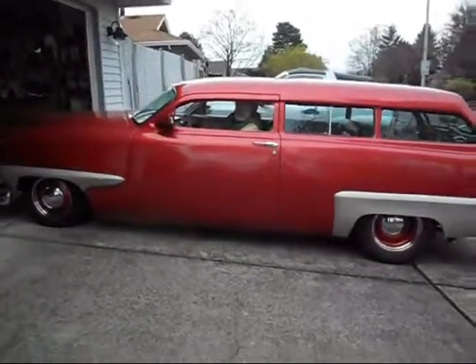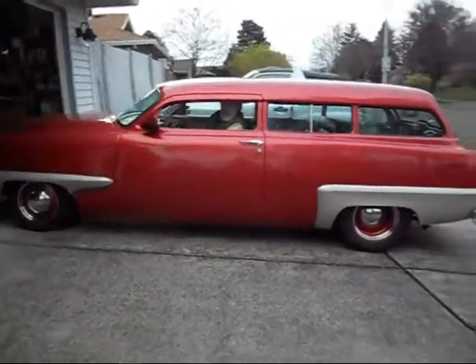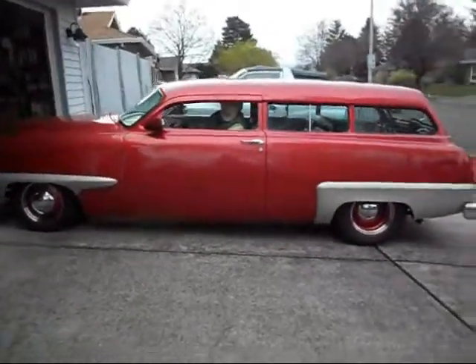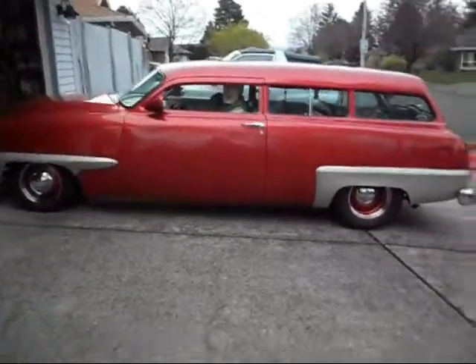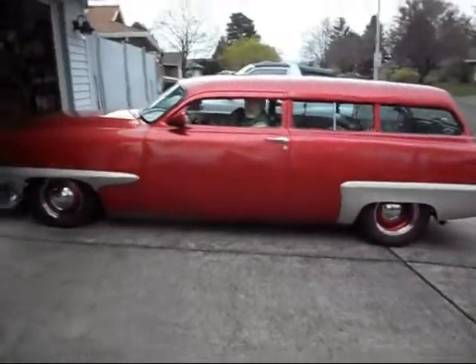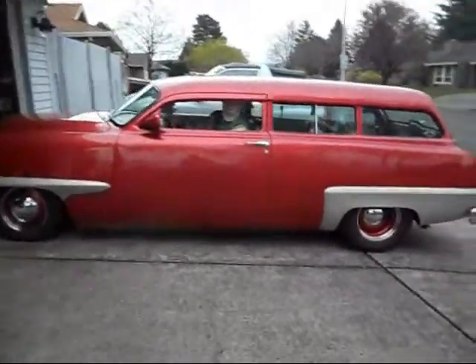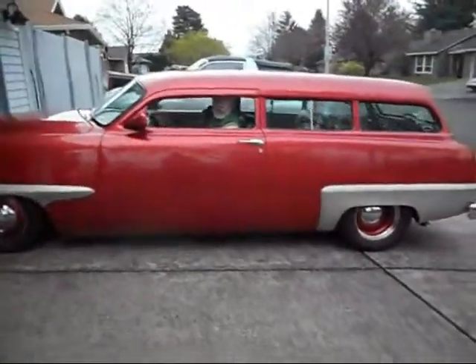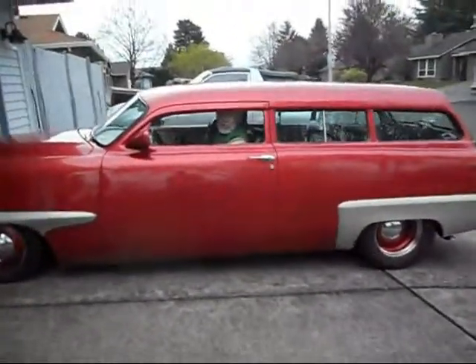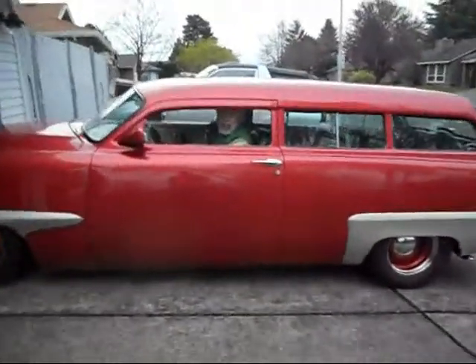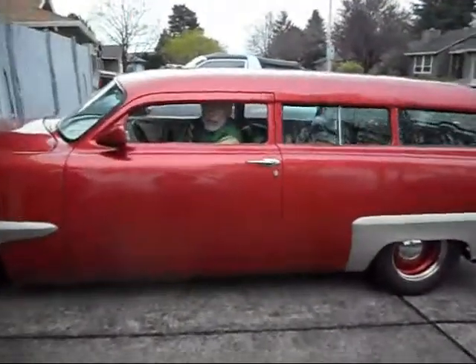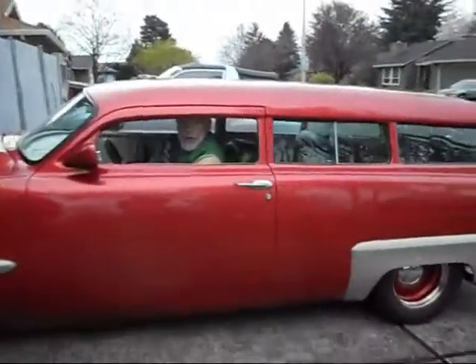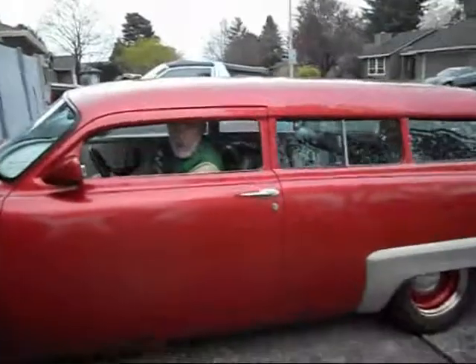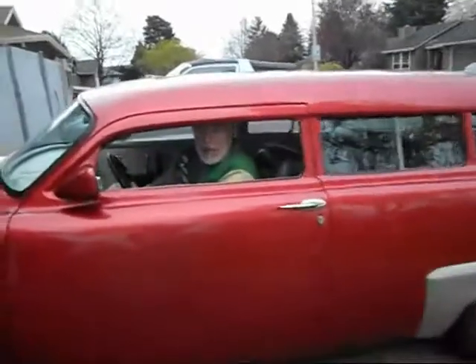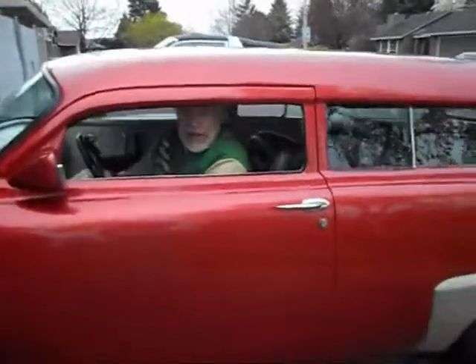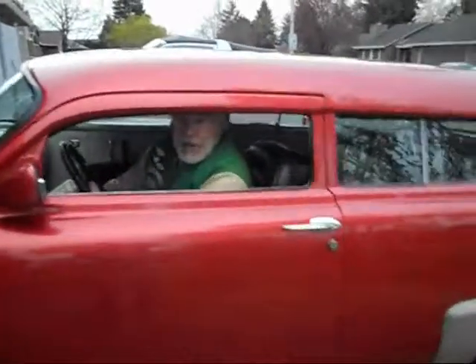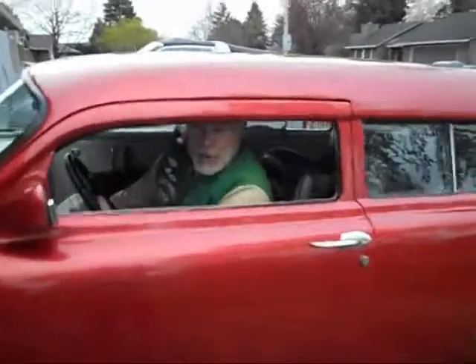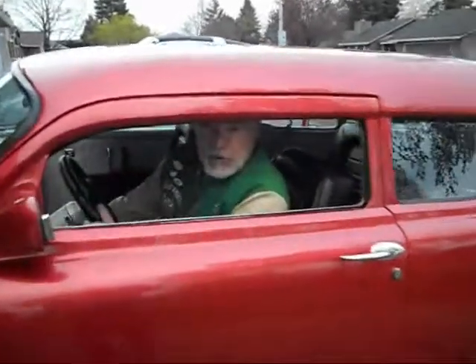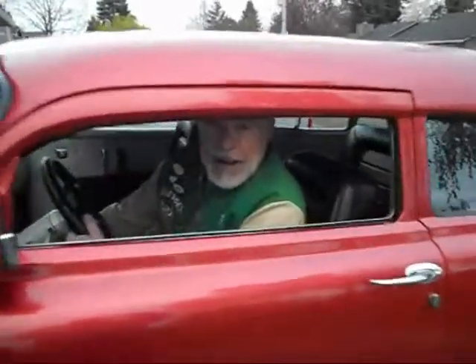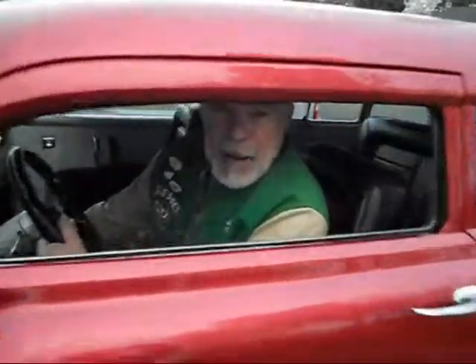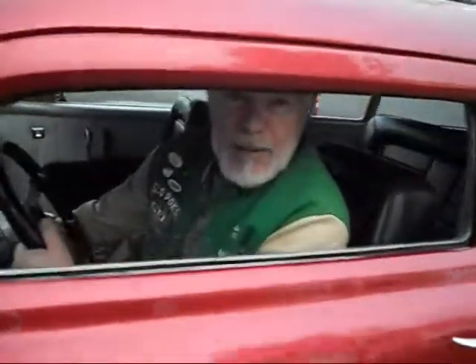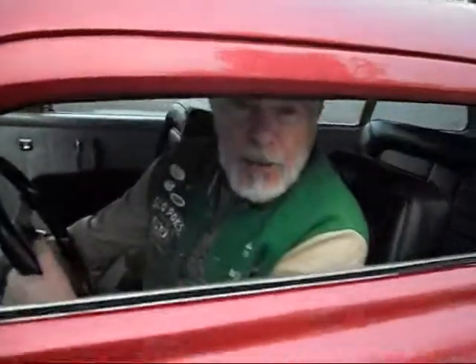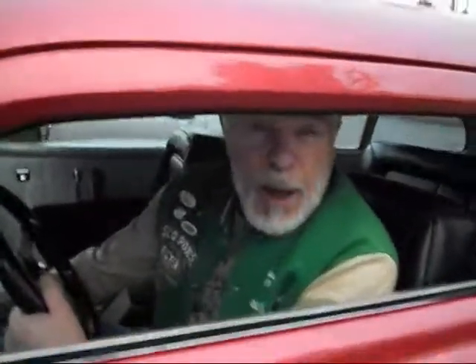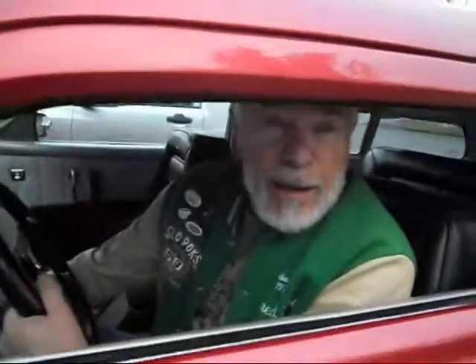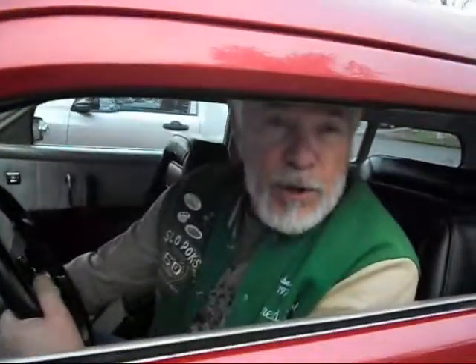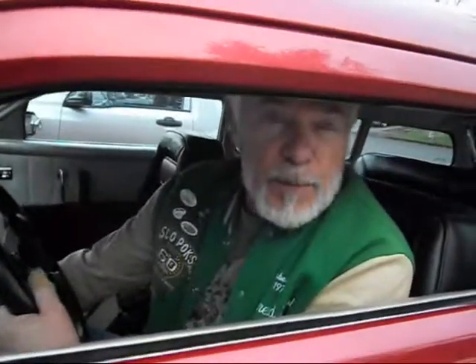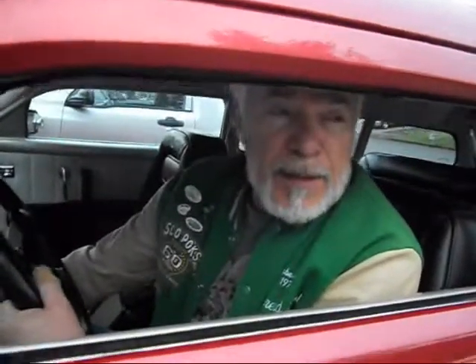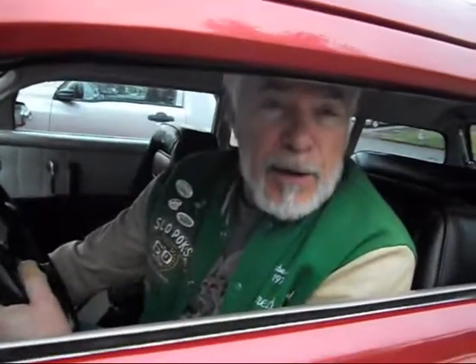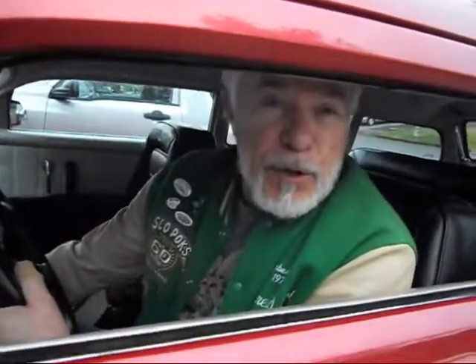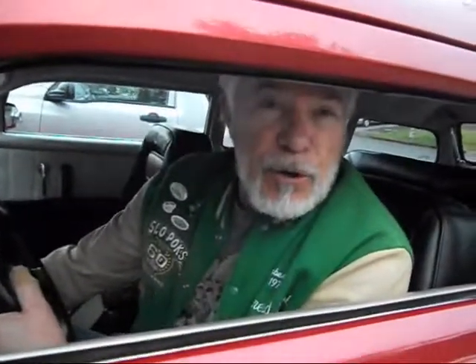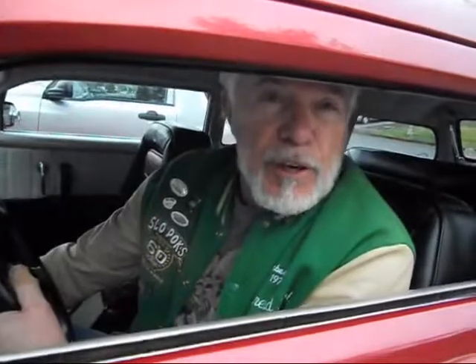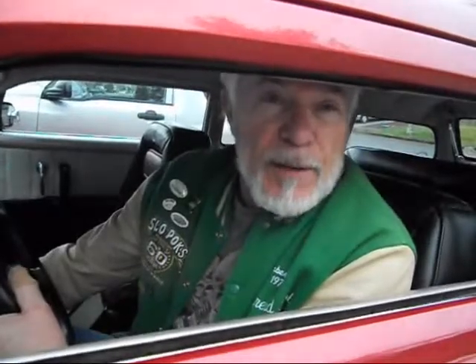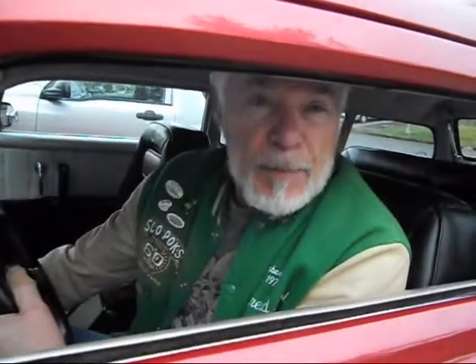Just as a point of interest, I'm going to open up that exhaust. When you're cruising down the highway it's nice and quiet, and when you want to be cool in town, here's what happens.